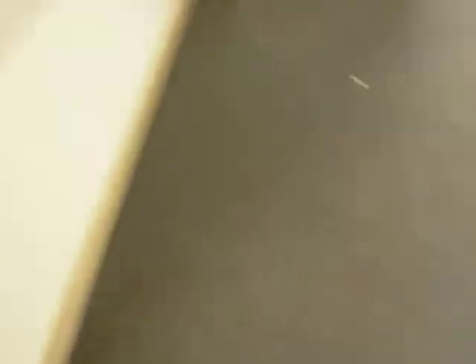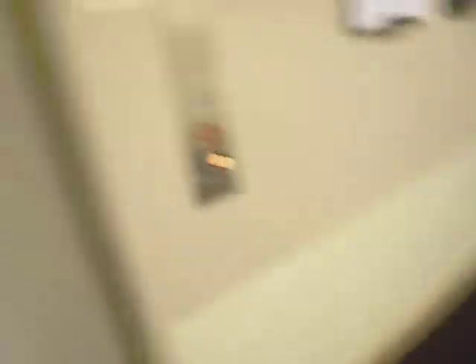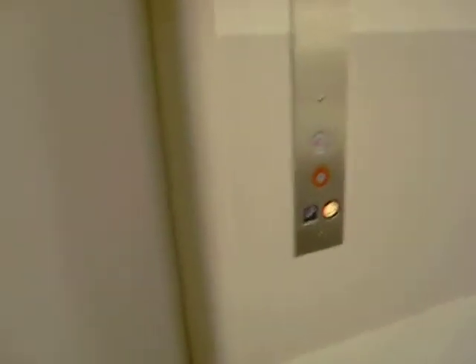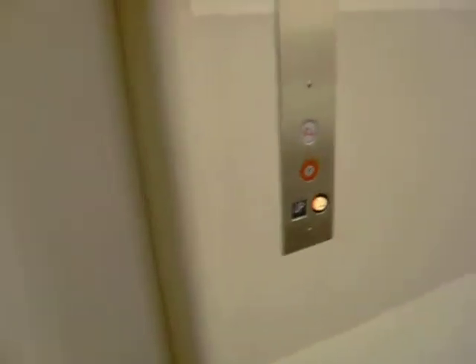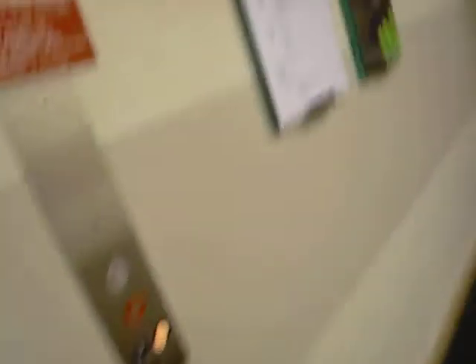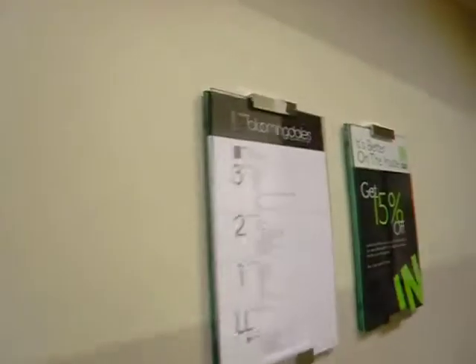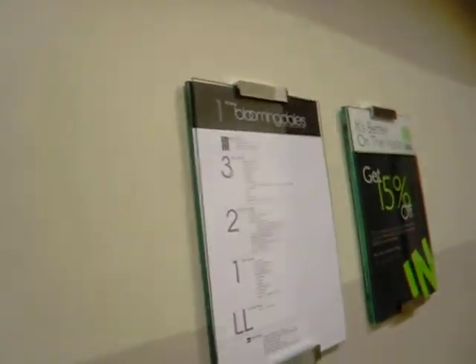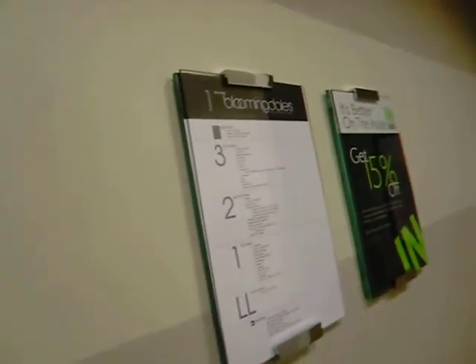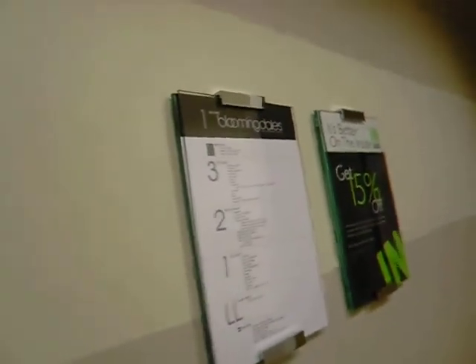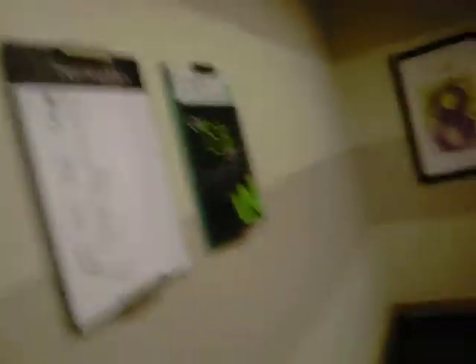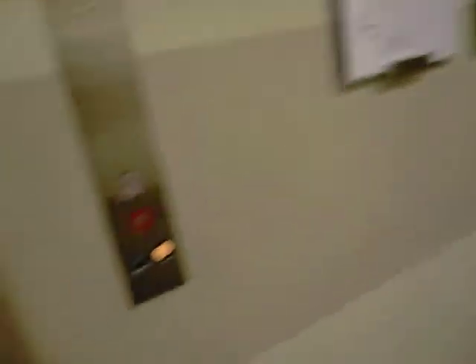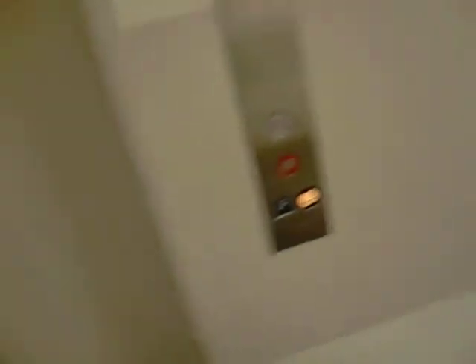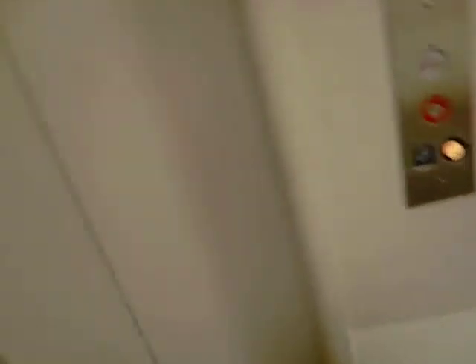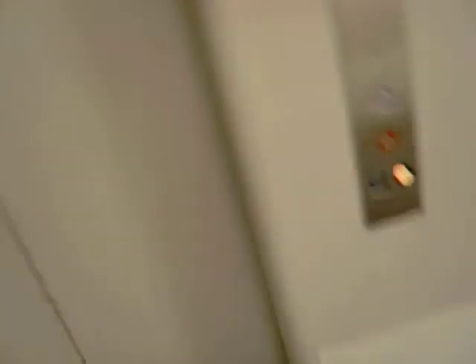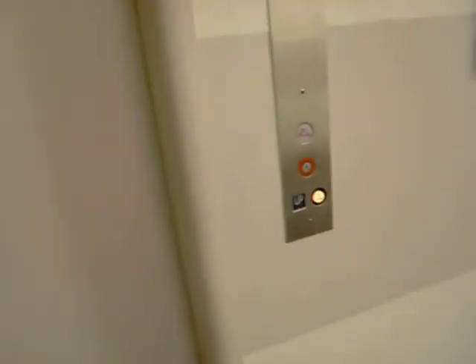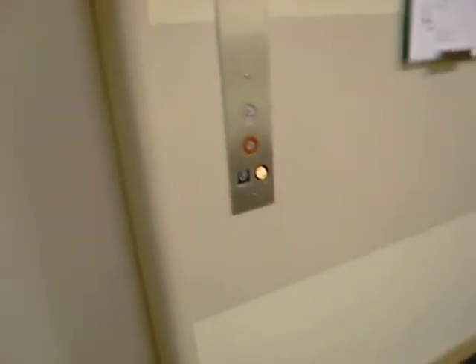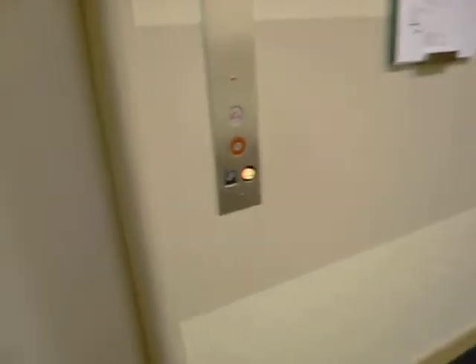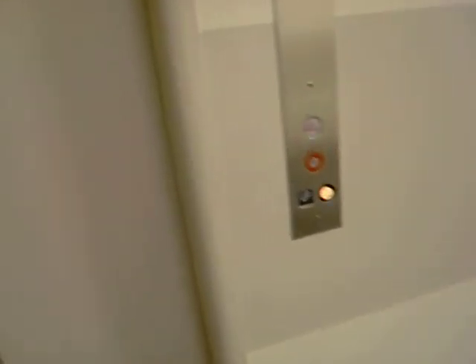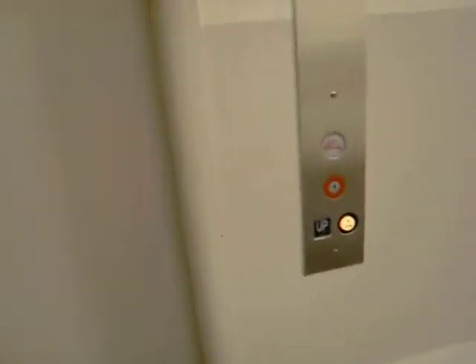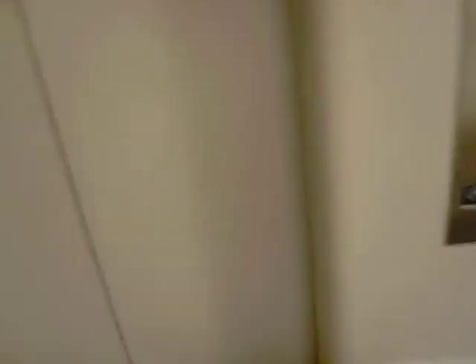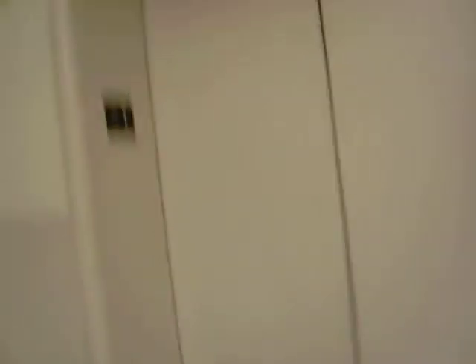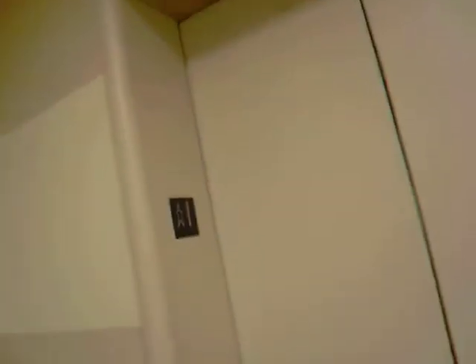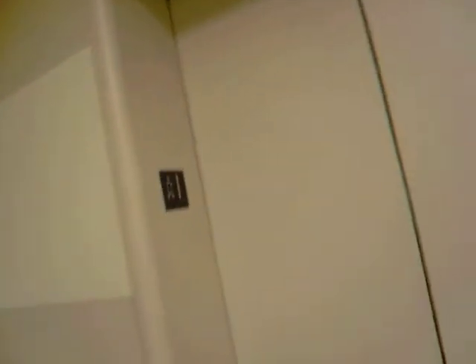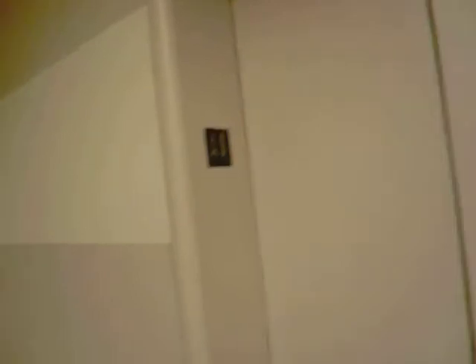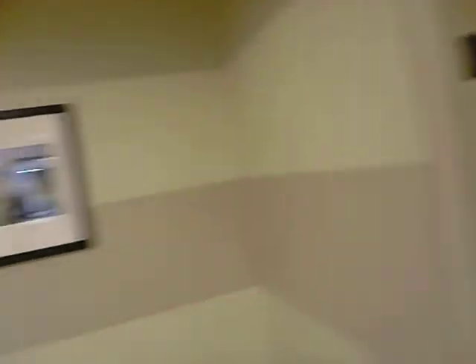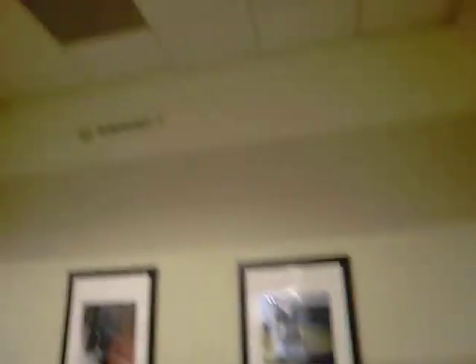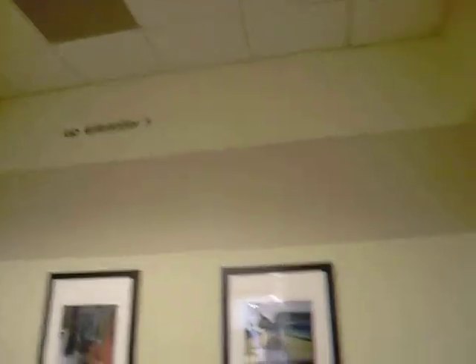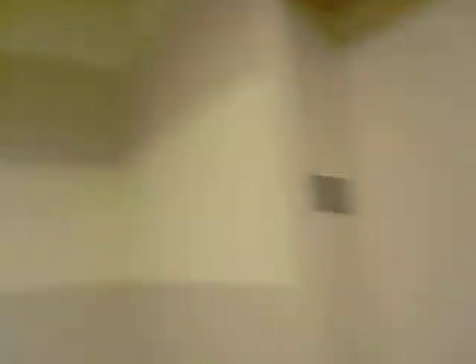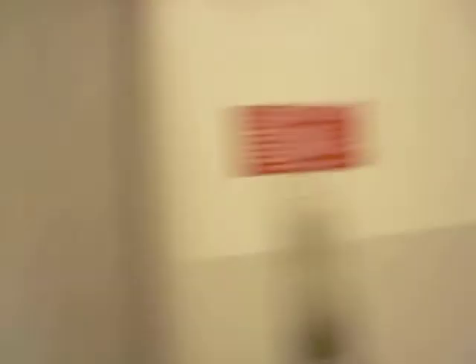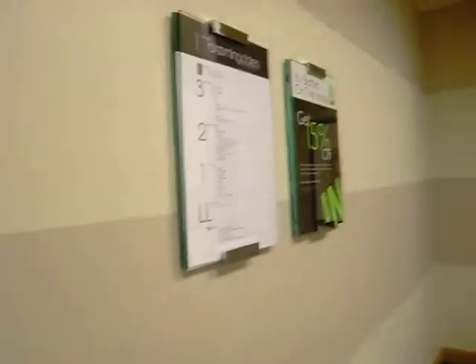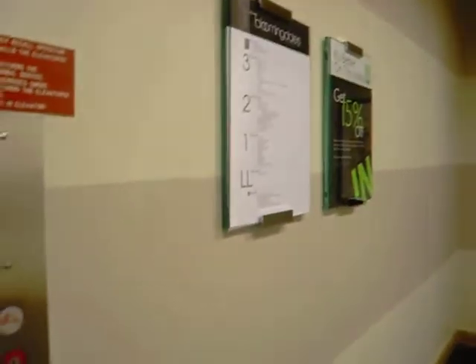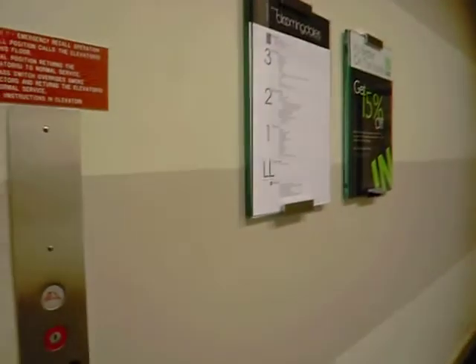This is the elevator at Bloomingdale's in Tyson's Corner Center. It's a Montgomery Golden Parallelogram, modernized by General Elevator. It's a 1976 model. LL has a separate elevator.